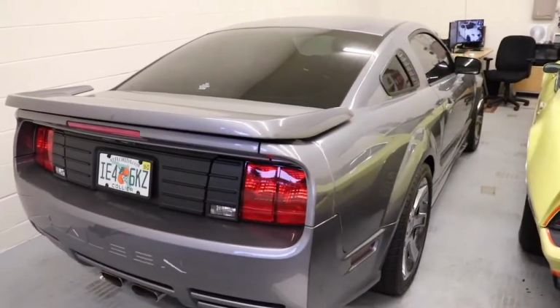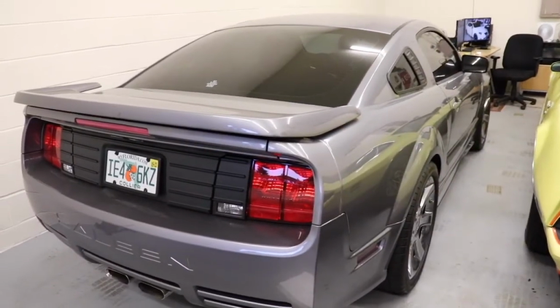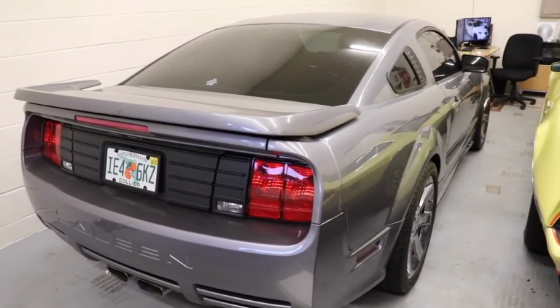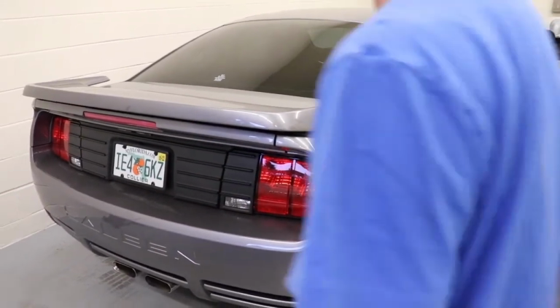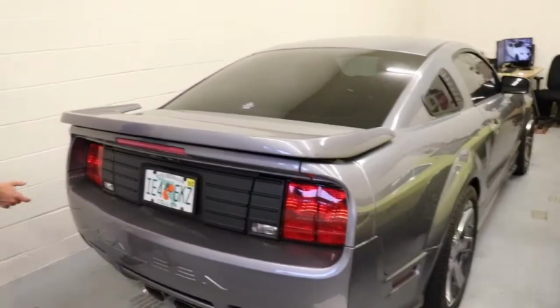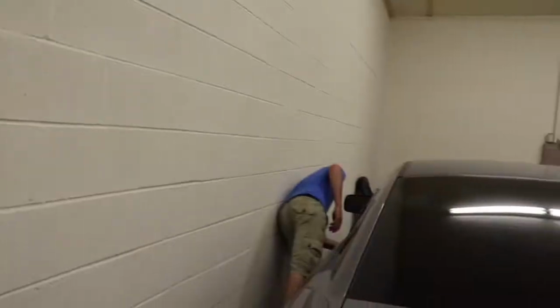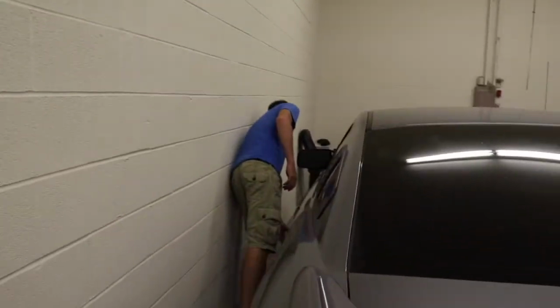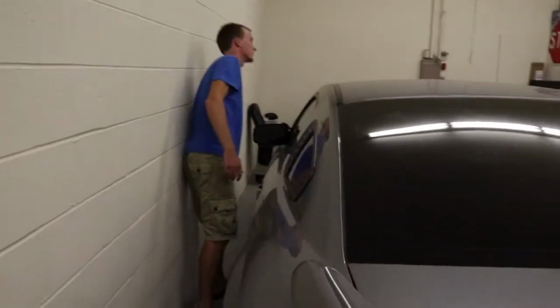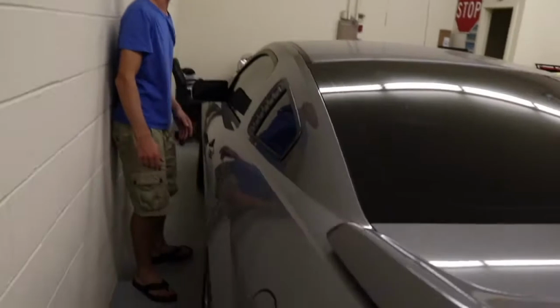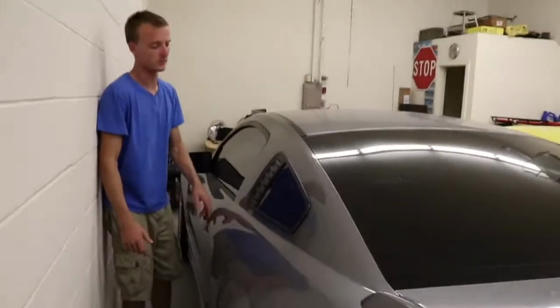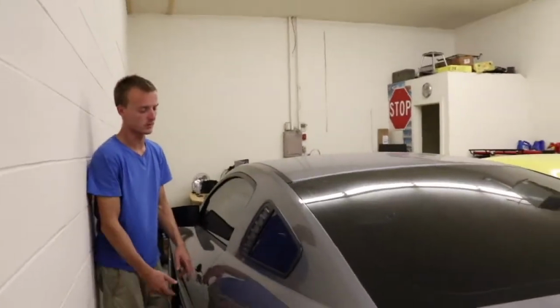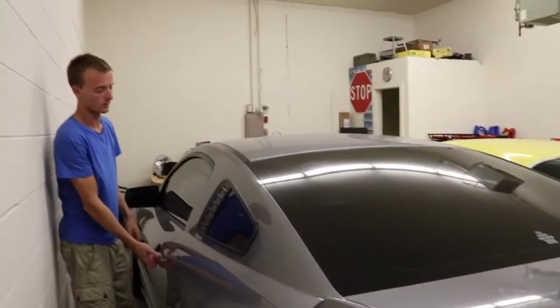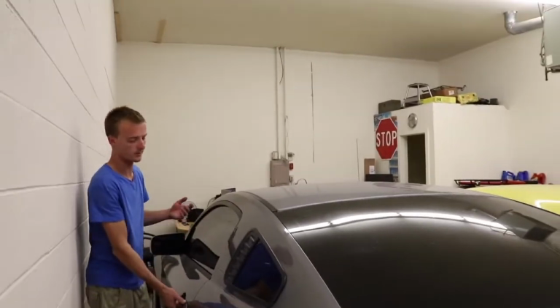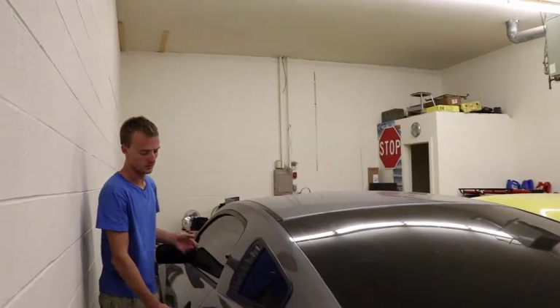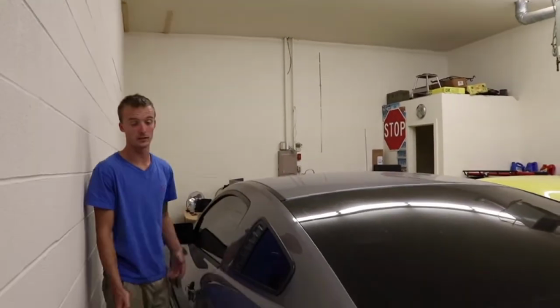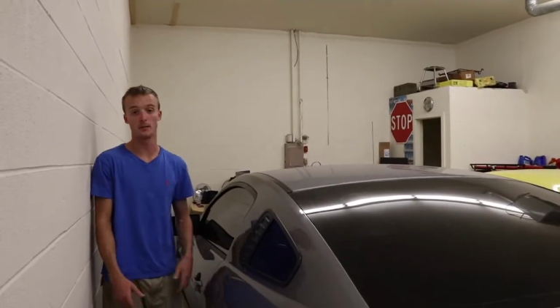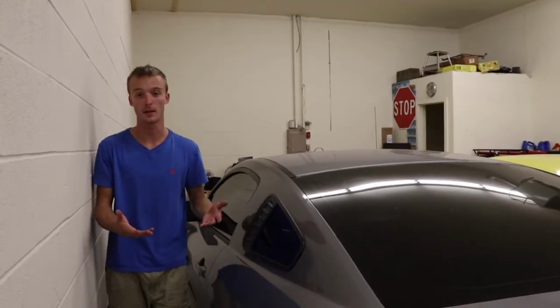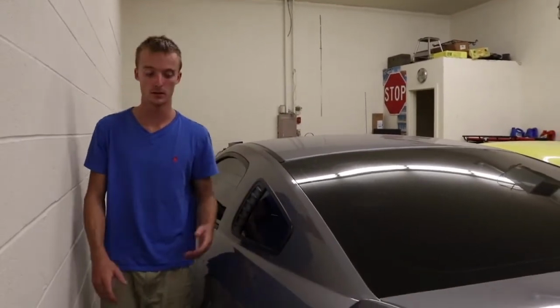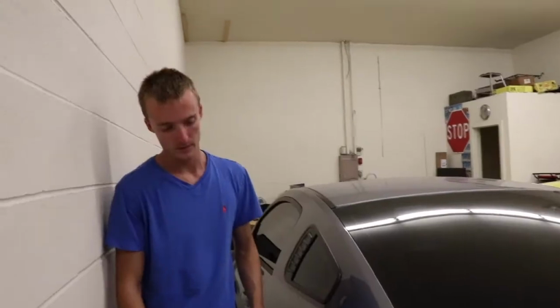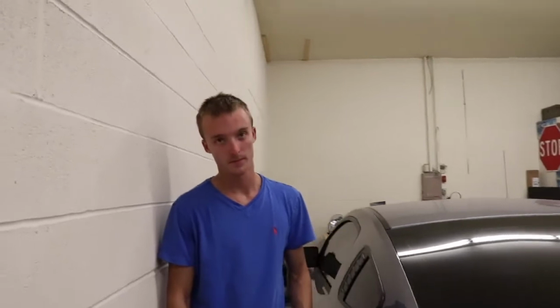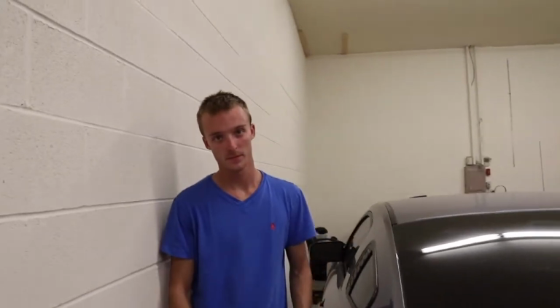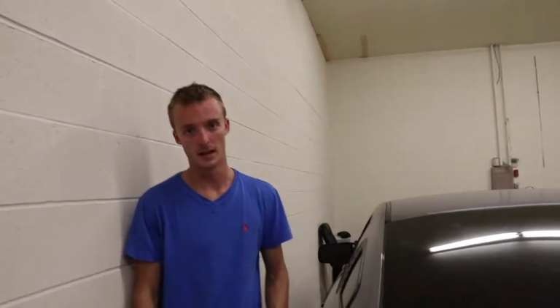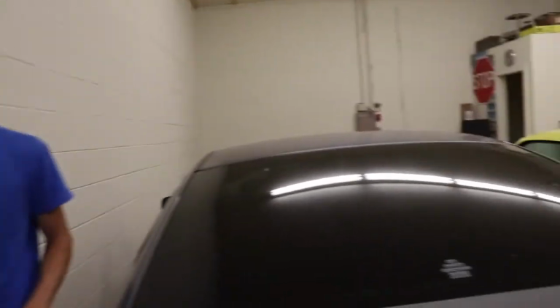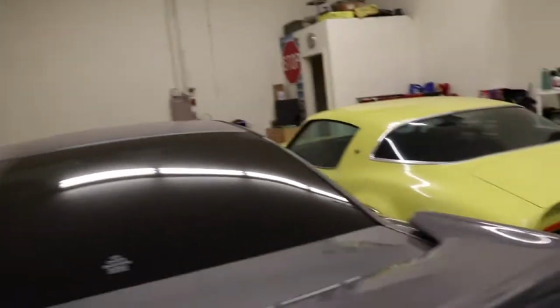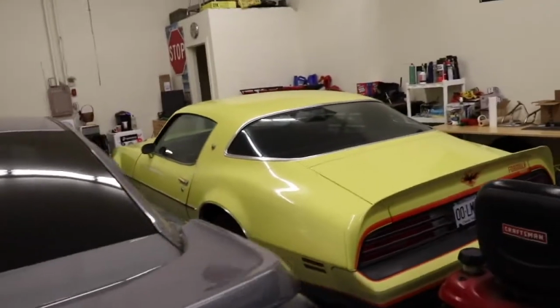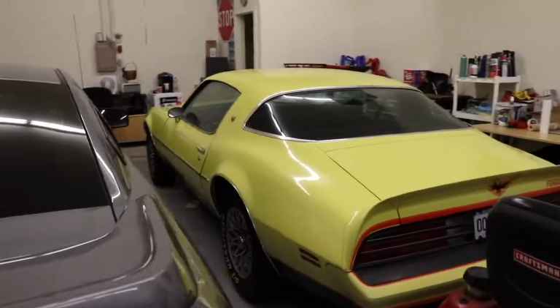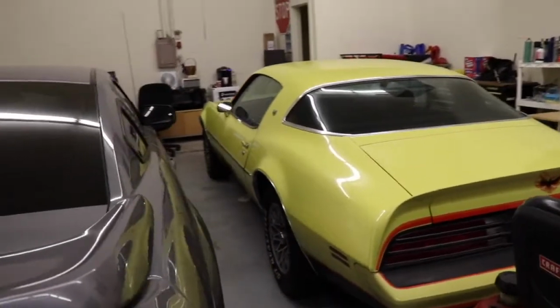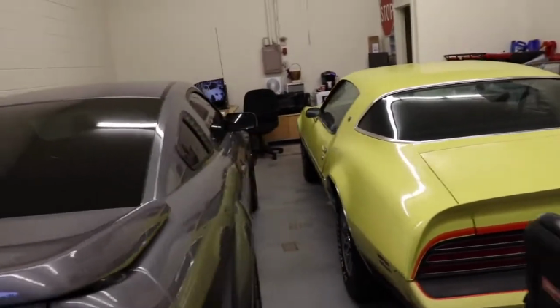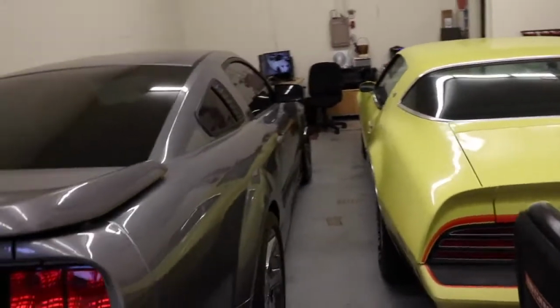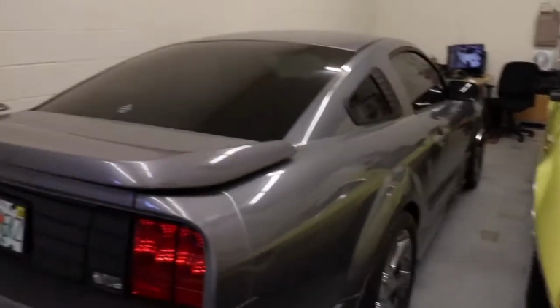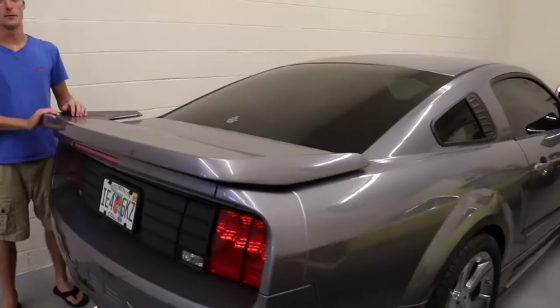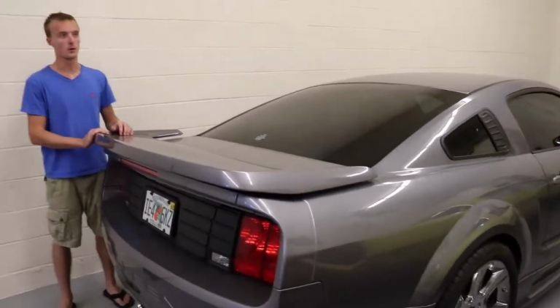That Saleen is not ours yet. I think it's an '06 — it's an S281C, so it's the supercharged version. It's locked, black leather interior. I'm not allowed to drag this one. It's got long tube headers and is registered for that, so there's no emissions. Fun little car.